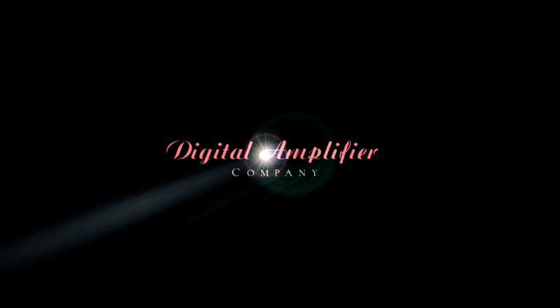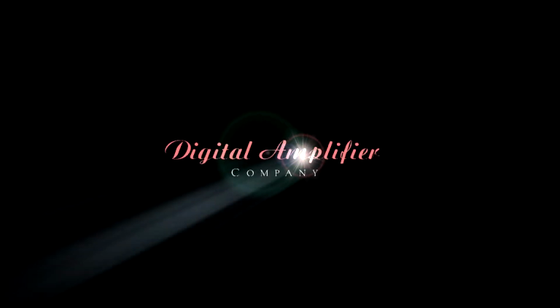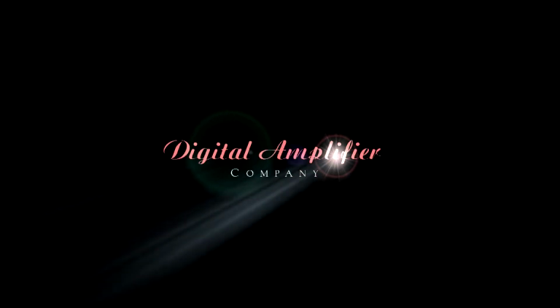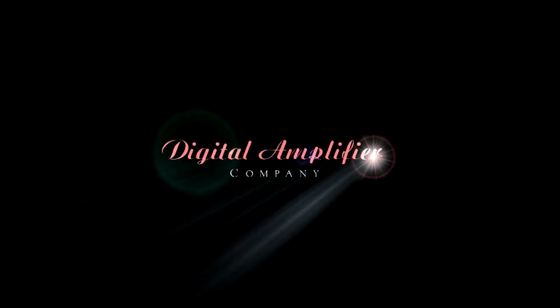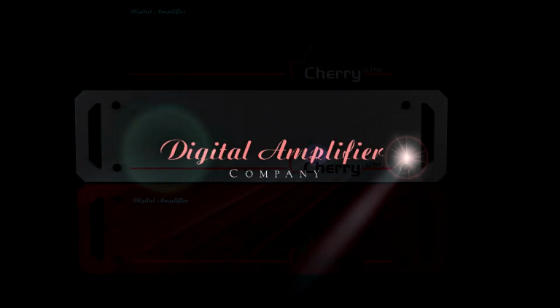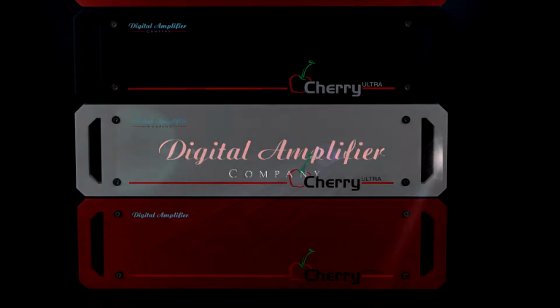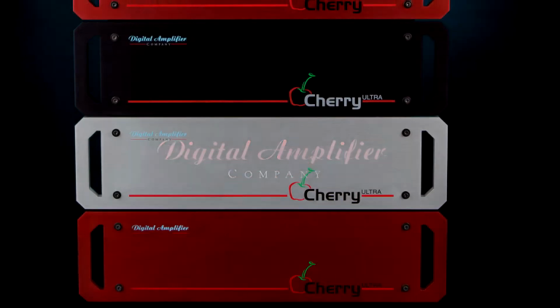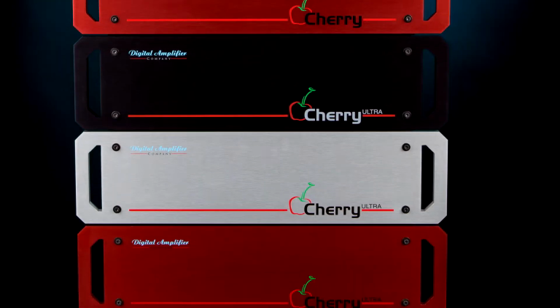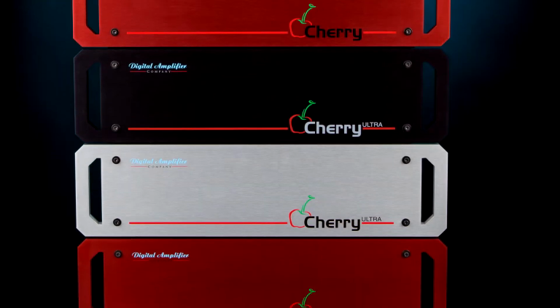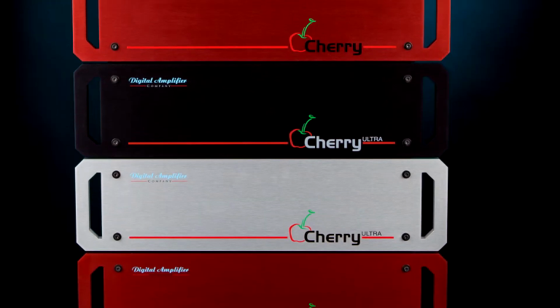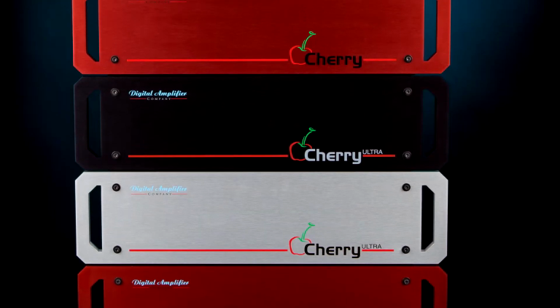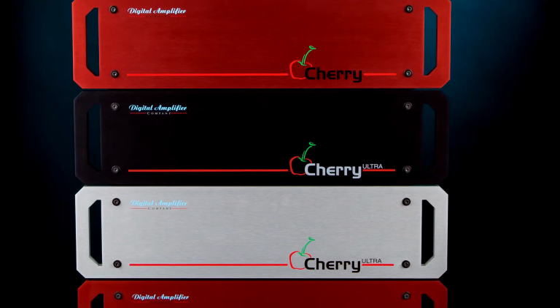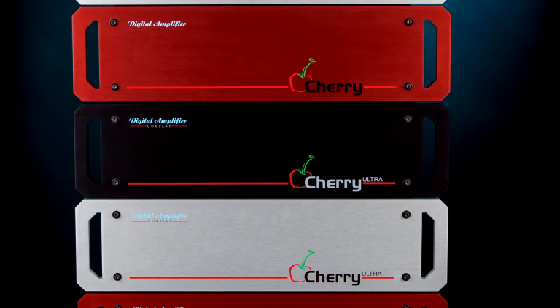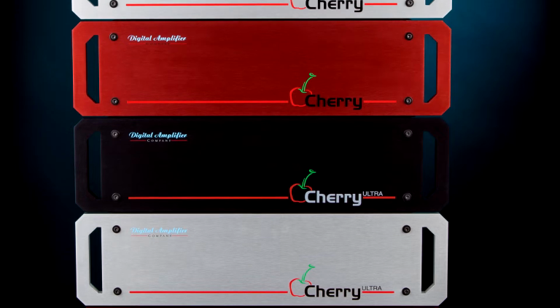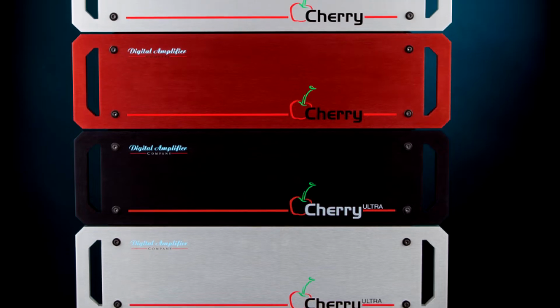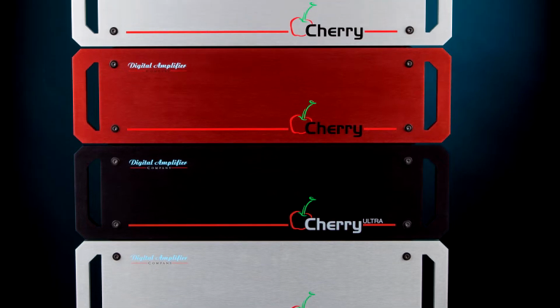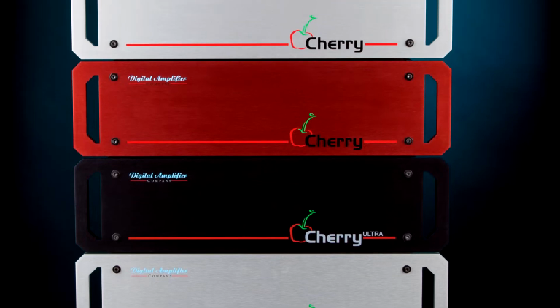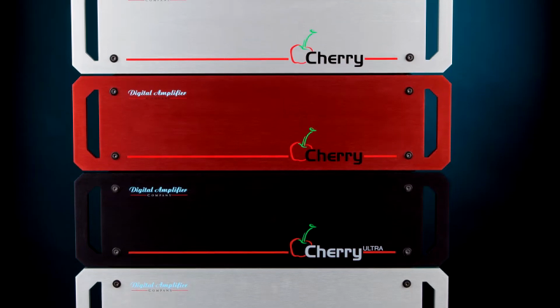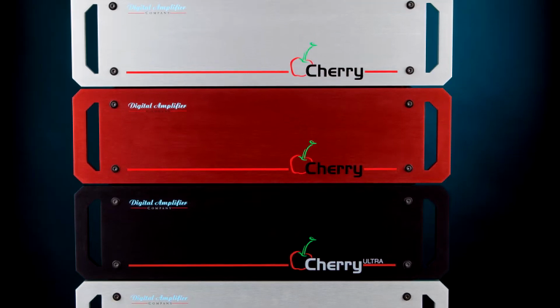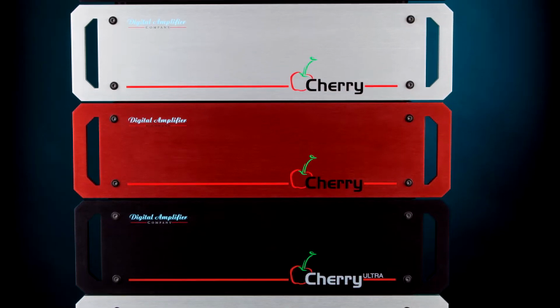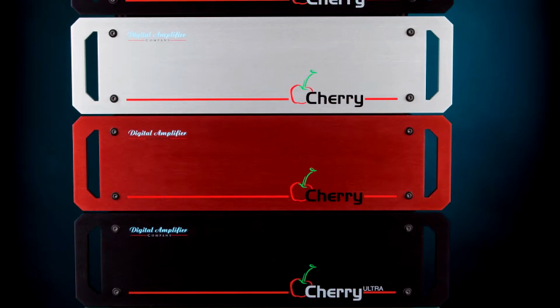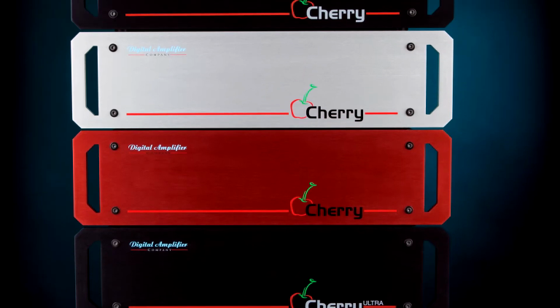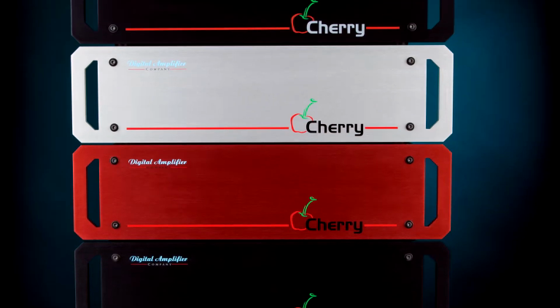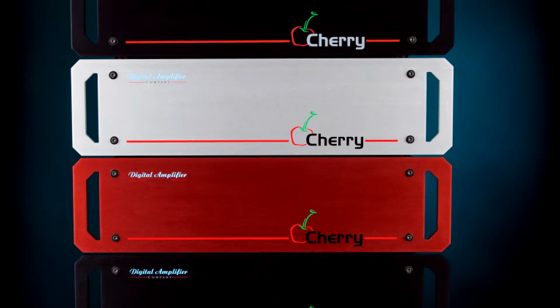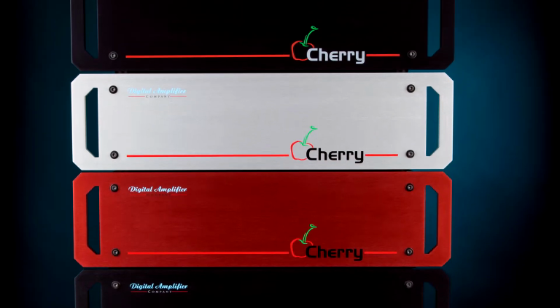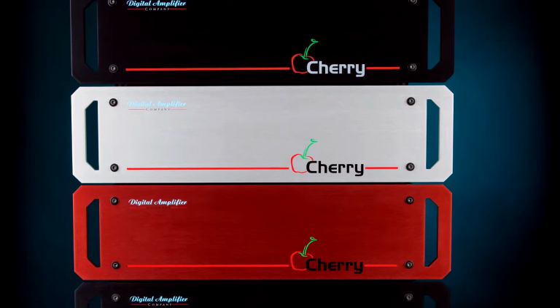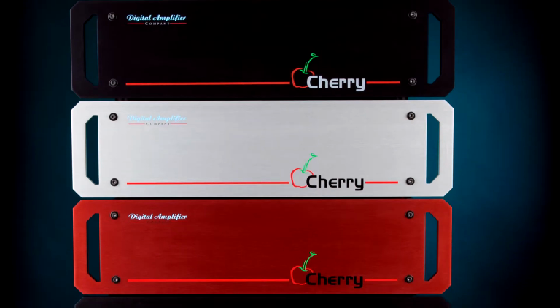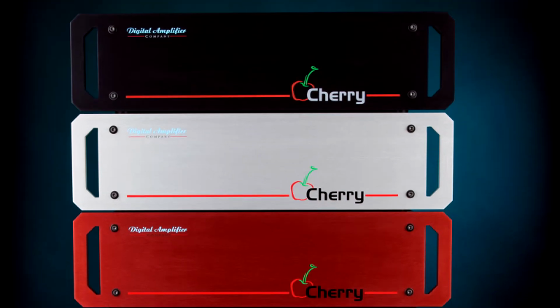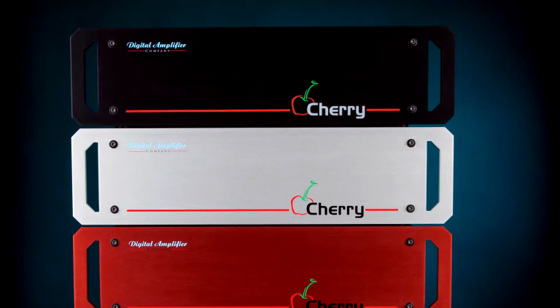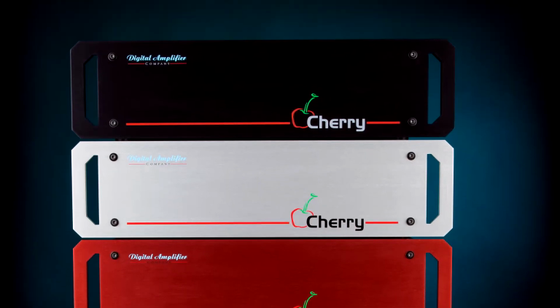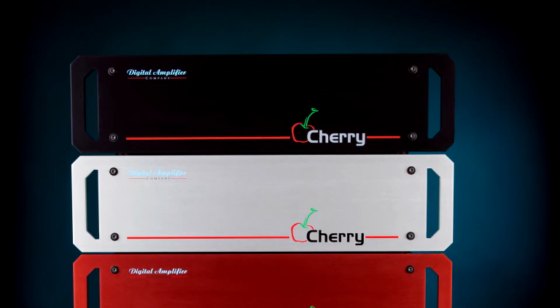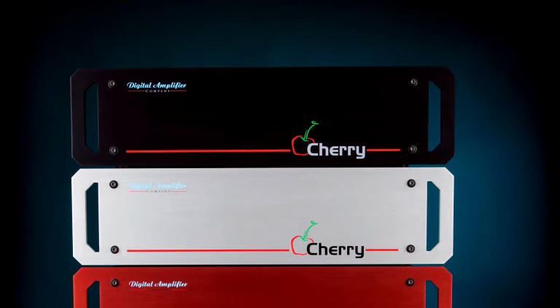Your time is valuable, so this will only take a minute. If you're new to Digital Amplifier Company, read about us in the project text. Our history of high-end amplifiers.